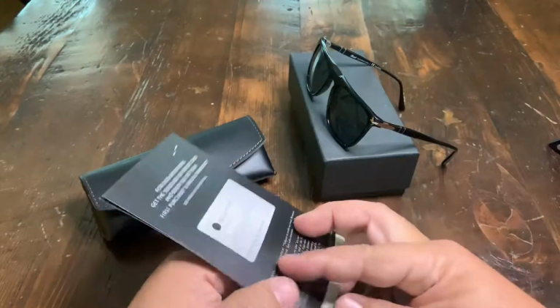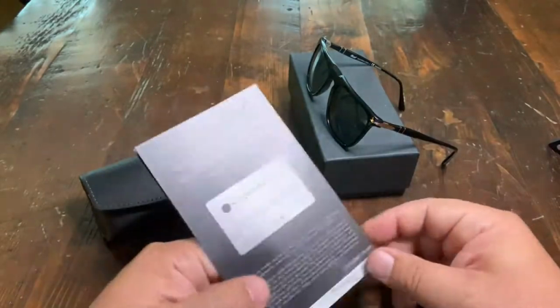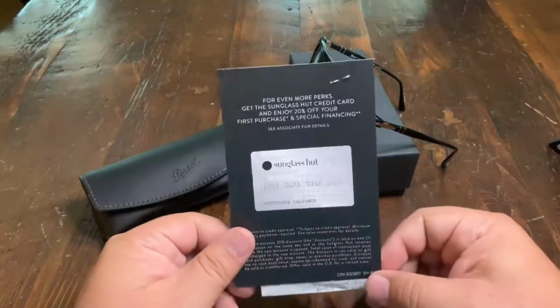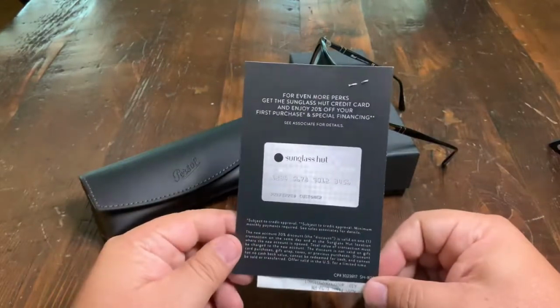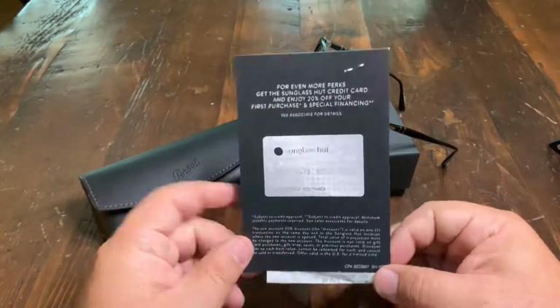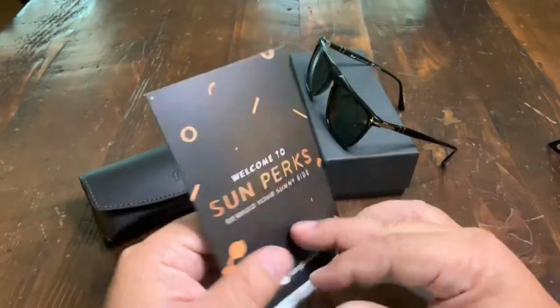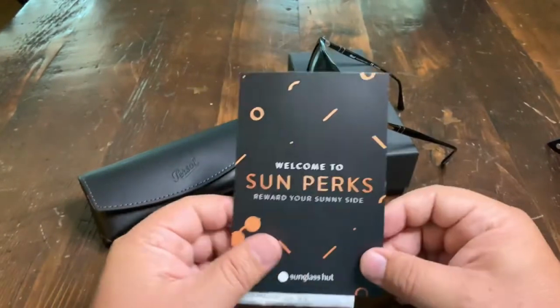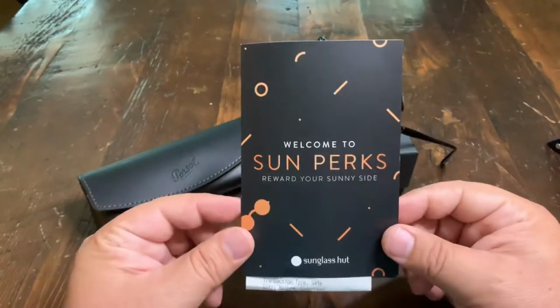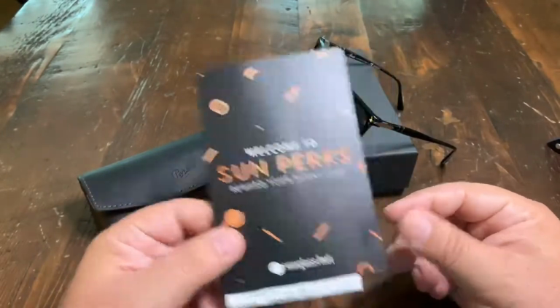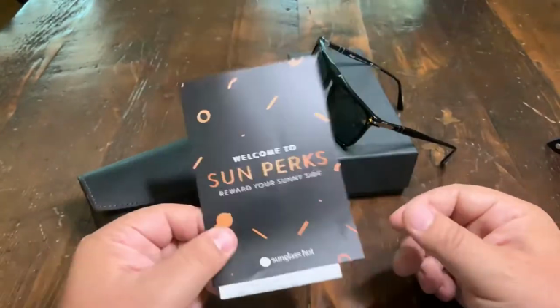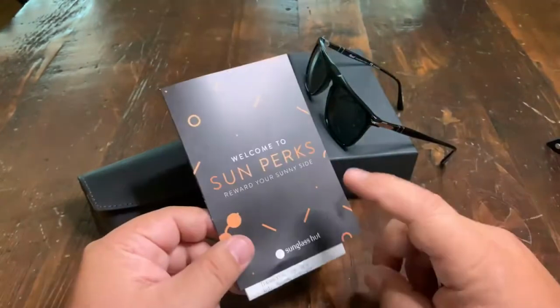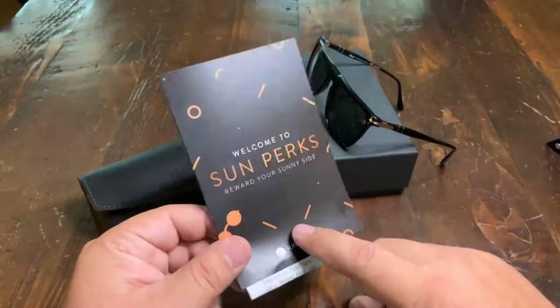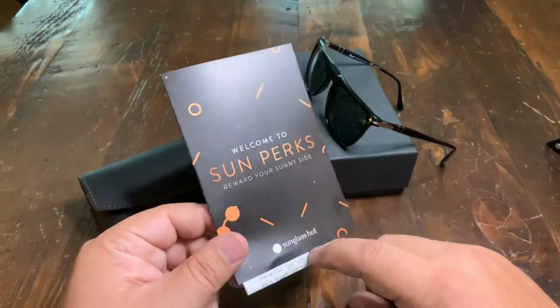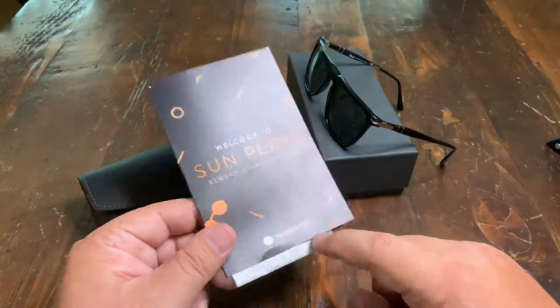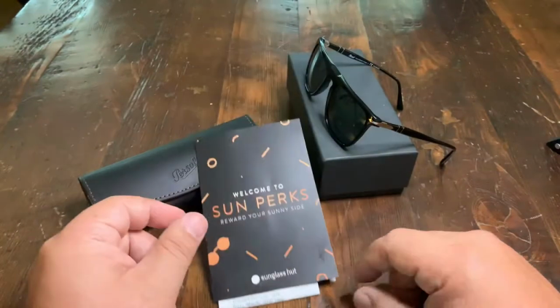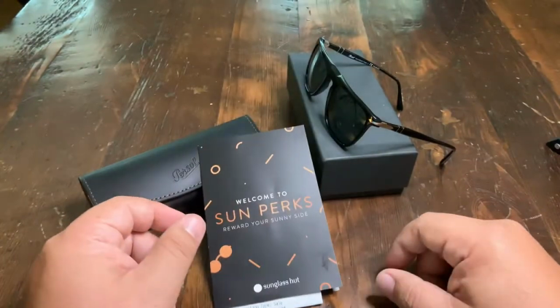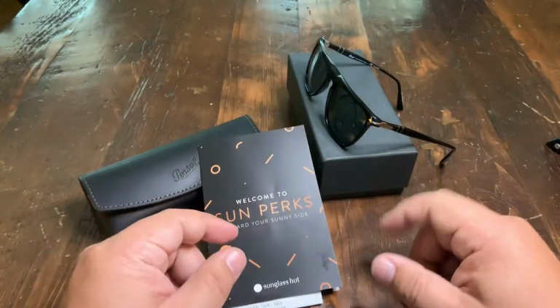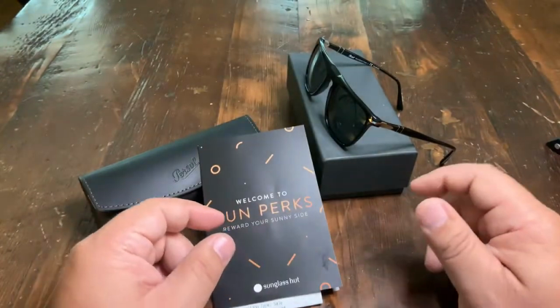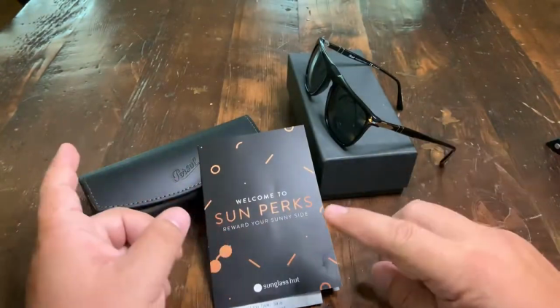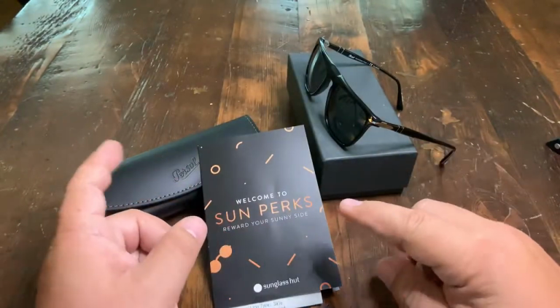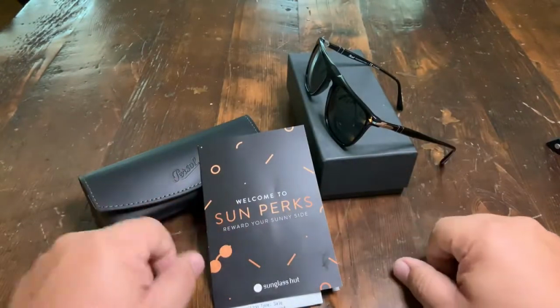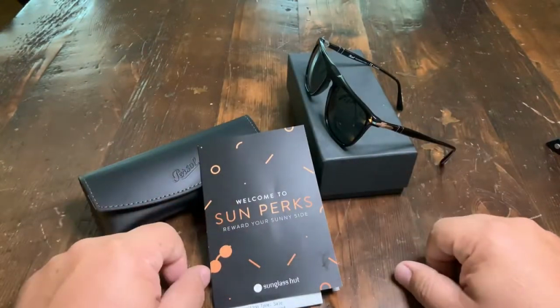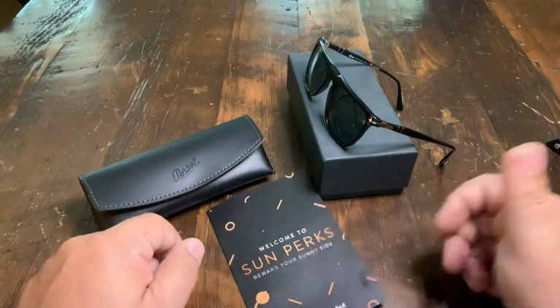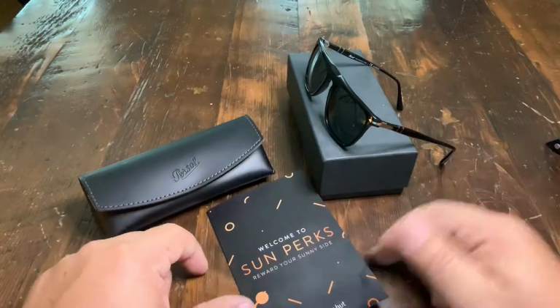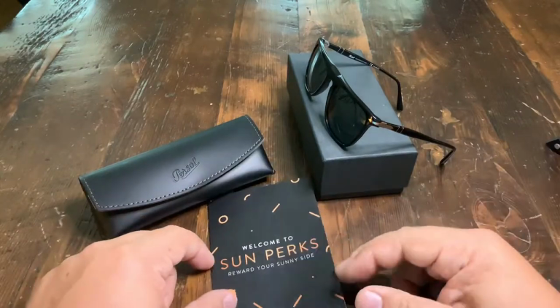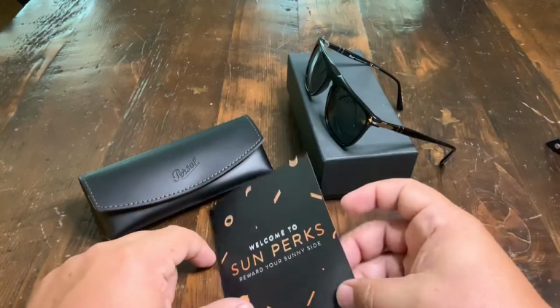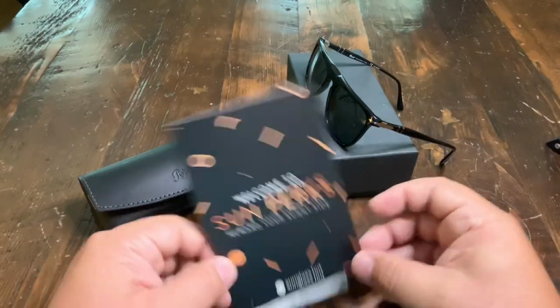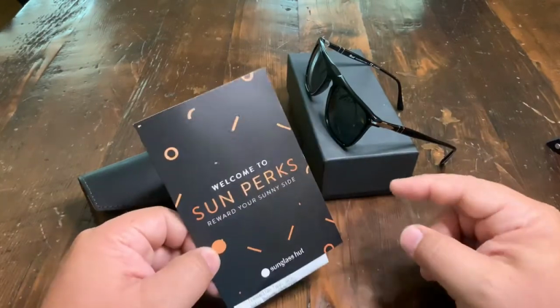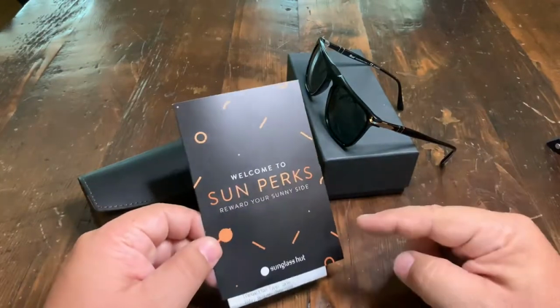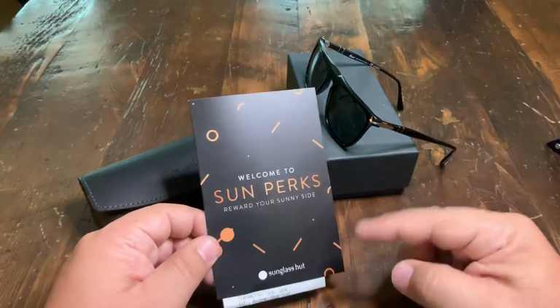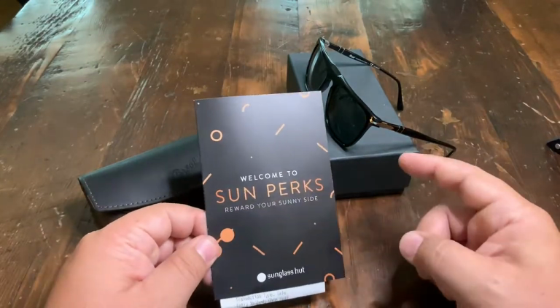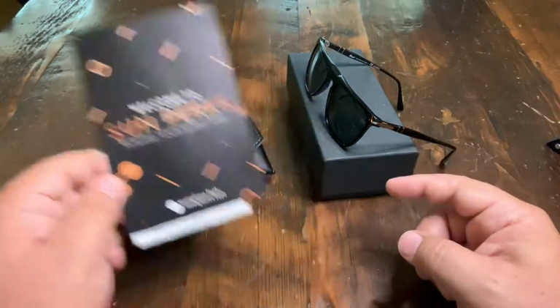I just bought a pair of Ray-Bans that did not fit my face very well, so I'm going to take those back. The weird thing is that if you buy sunglasses at a Sunglass Hut in an airport, they are not the same as buying them outside, because the airport actually owns the Sunglass Hut, so I've got to deal with that.